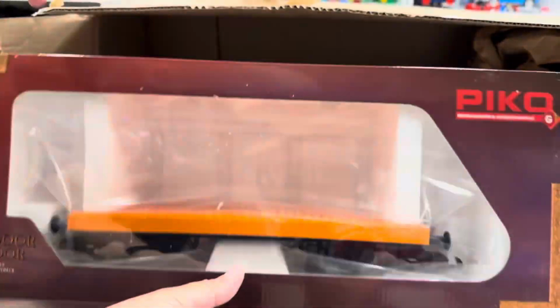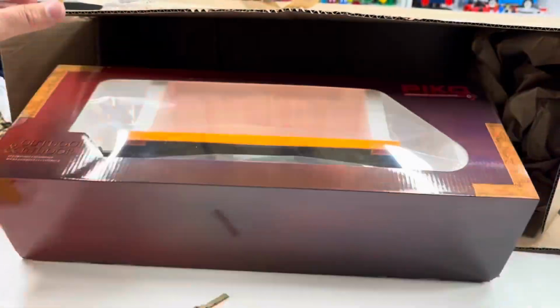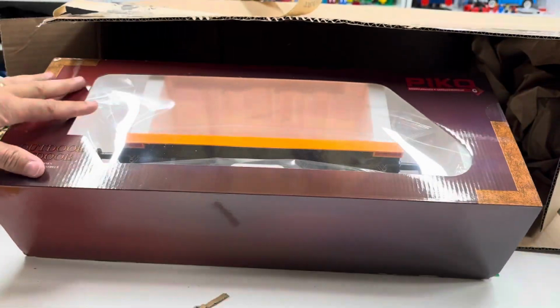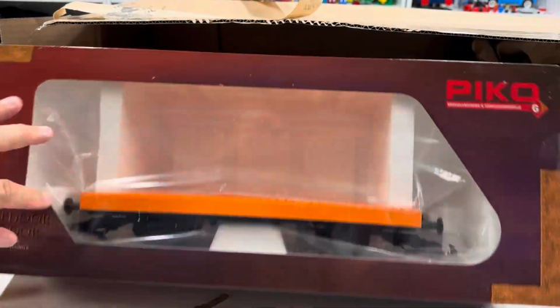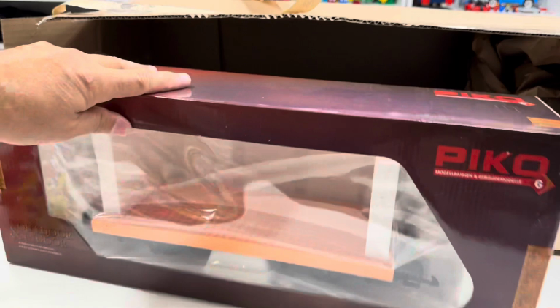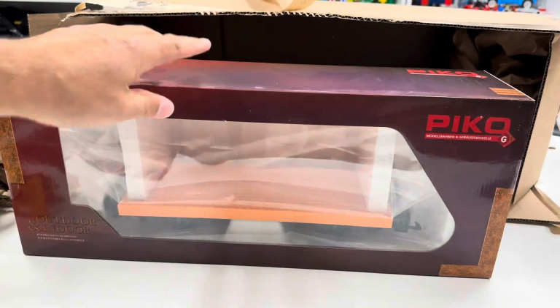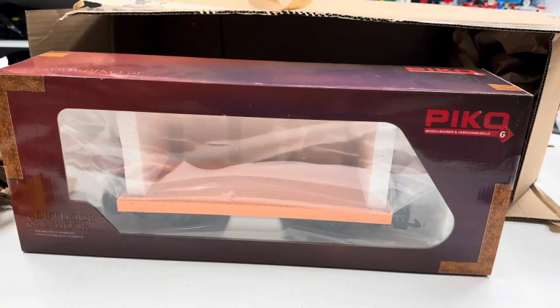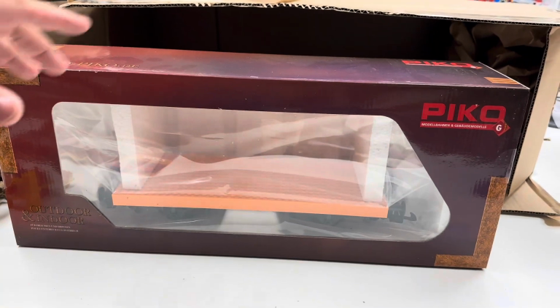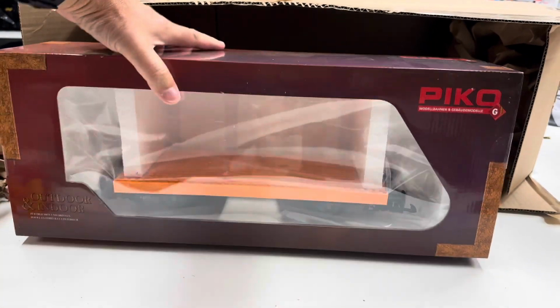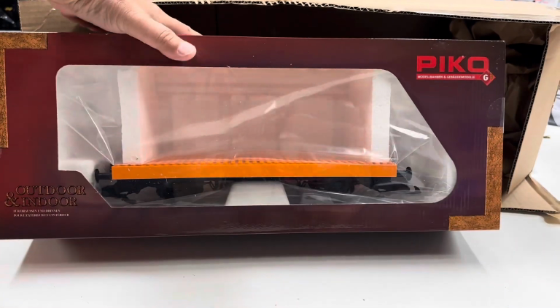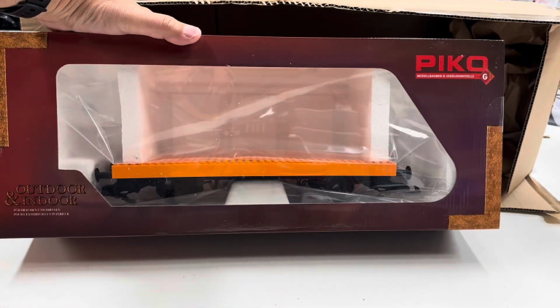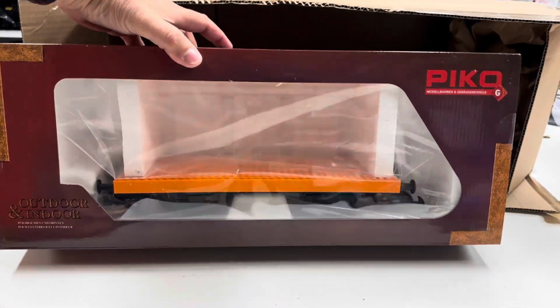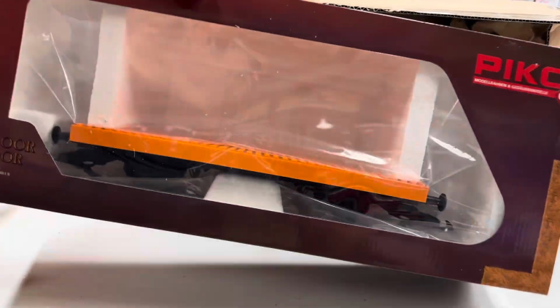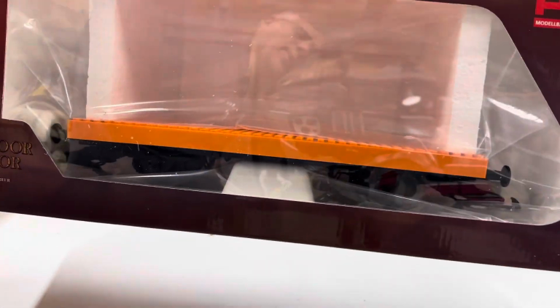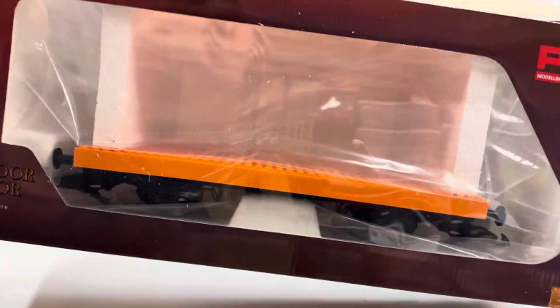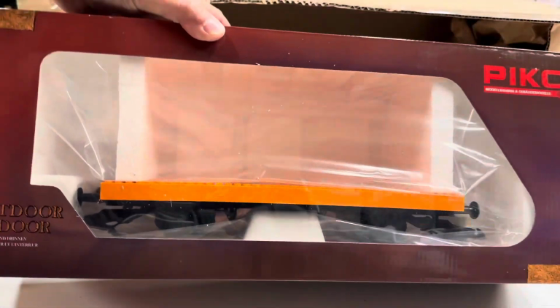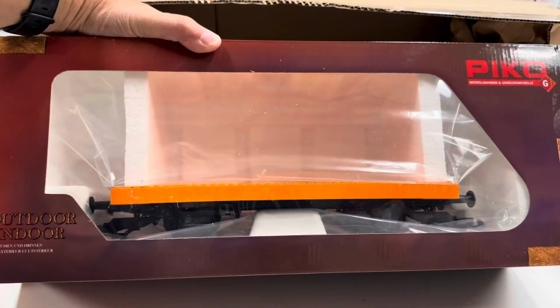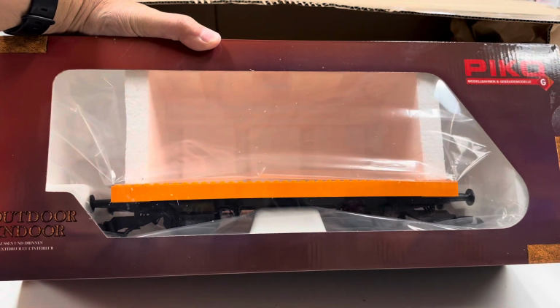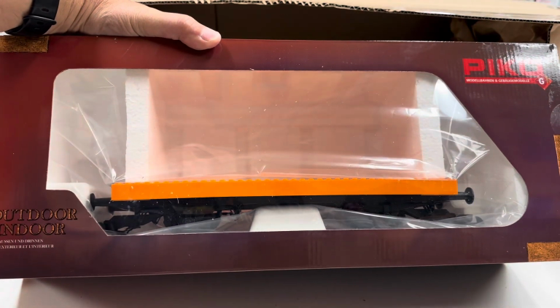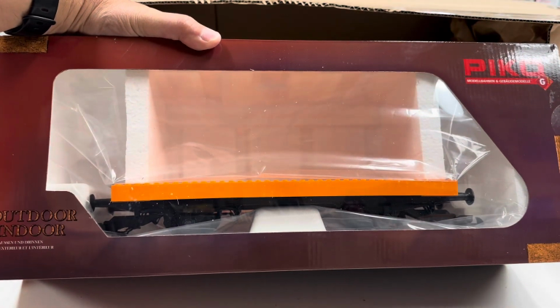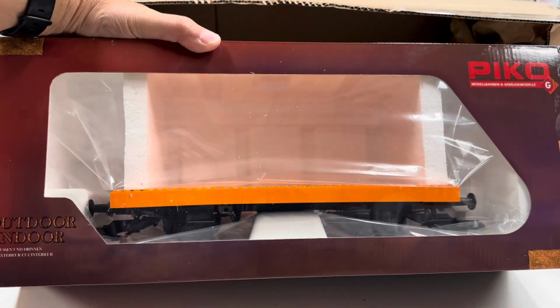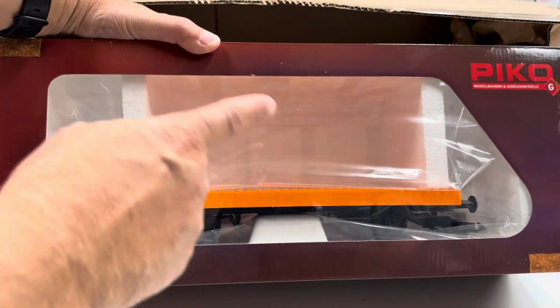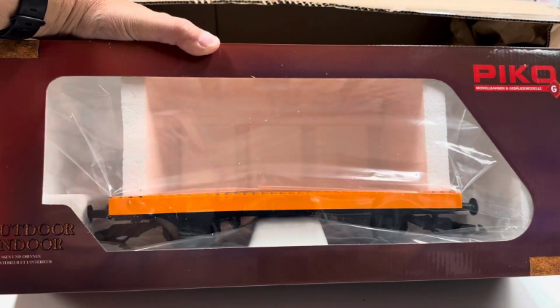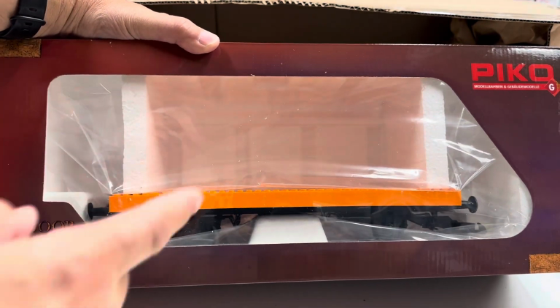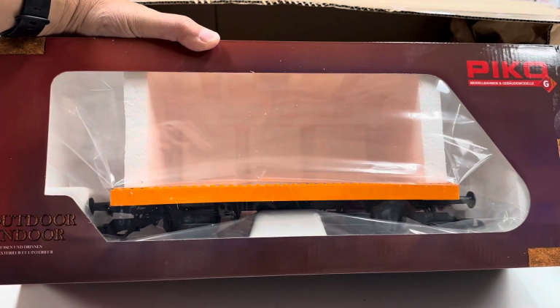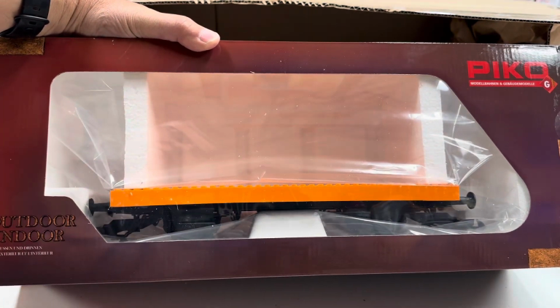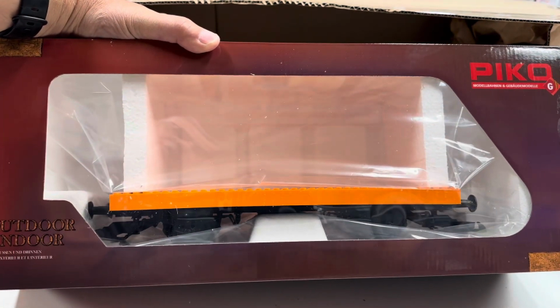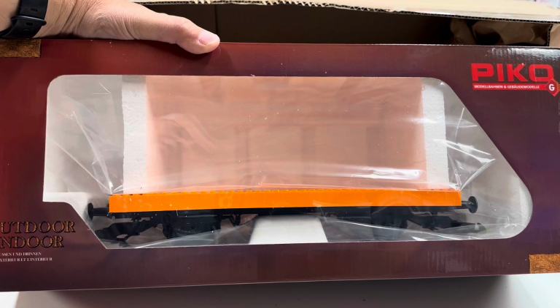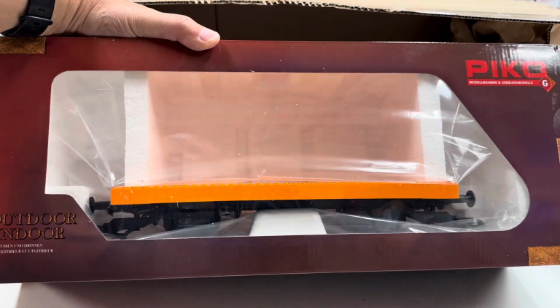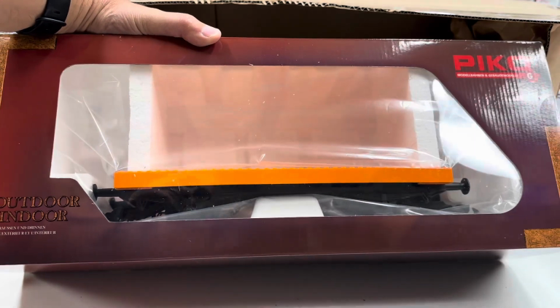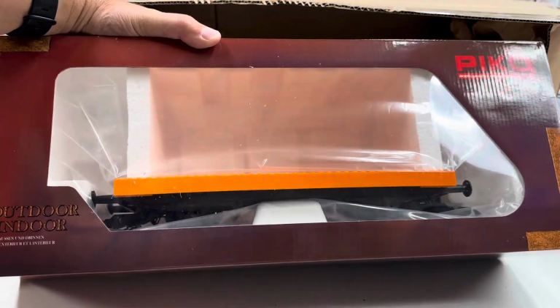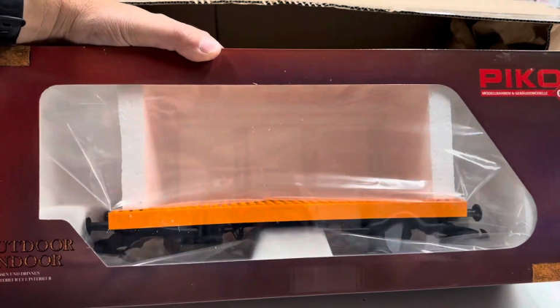Man, the glare. Pico. So the box is like... it's overkill with the box.